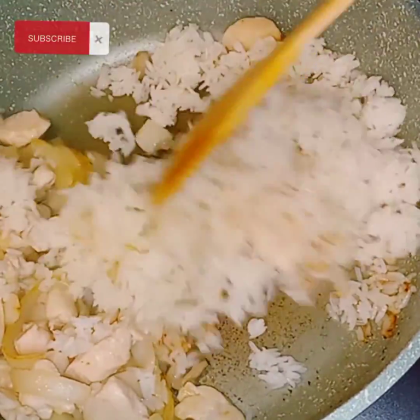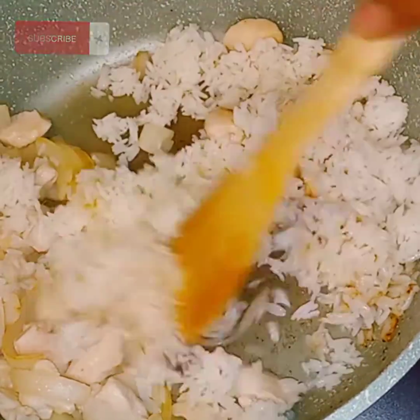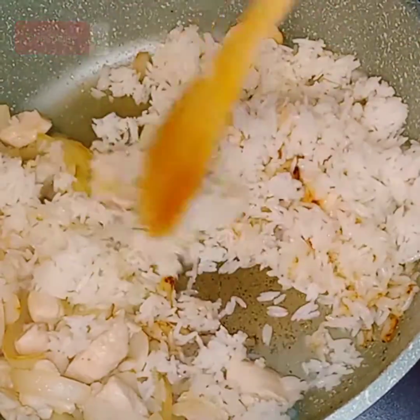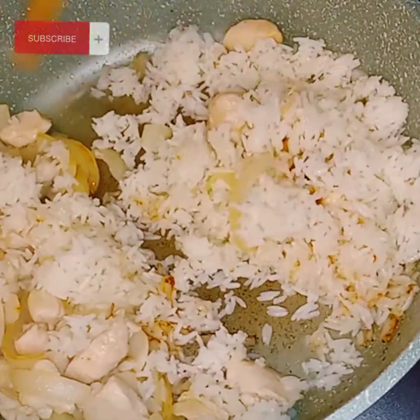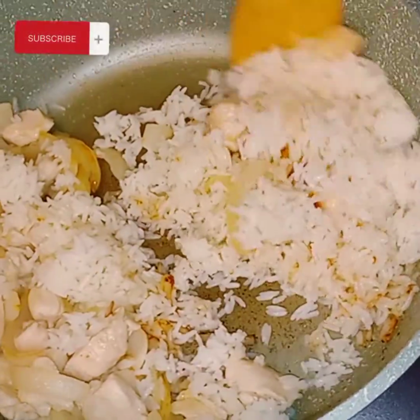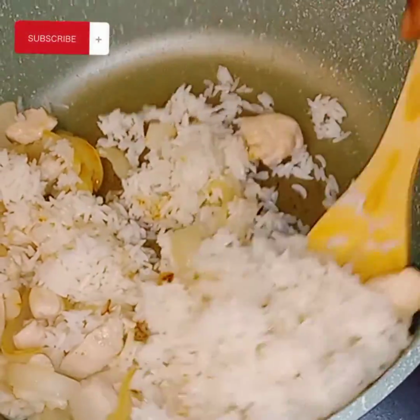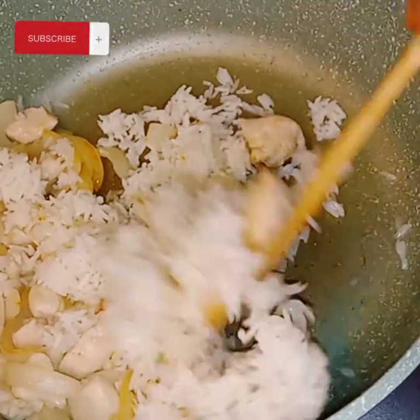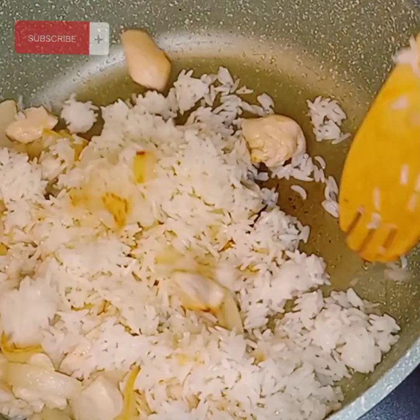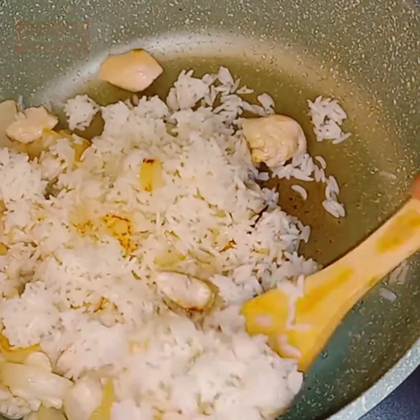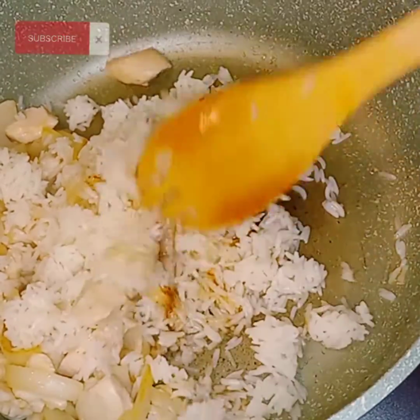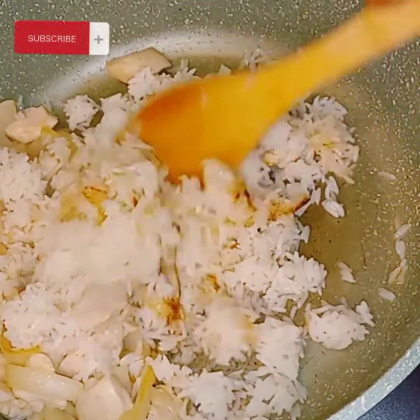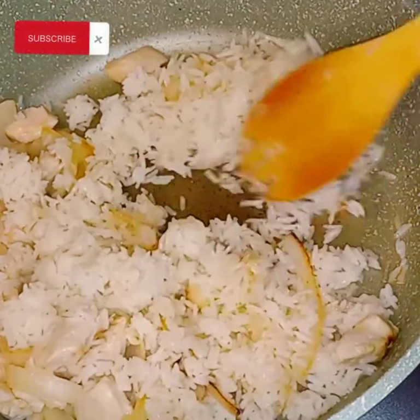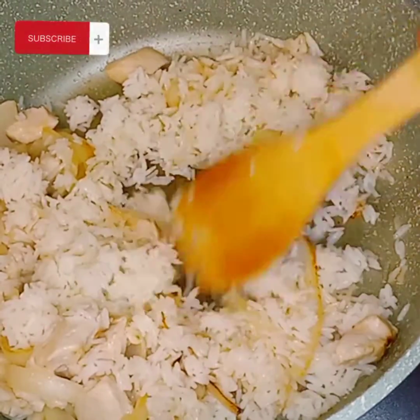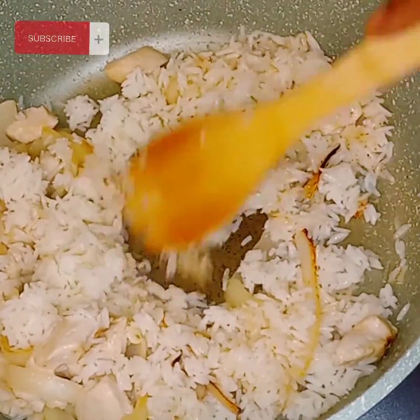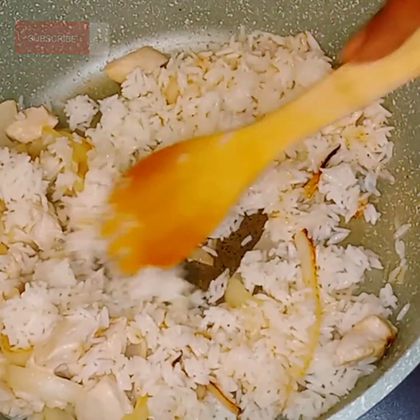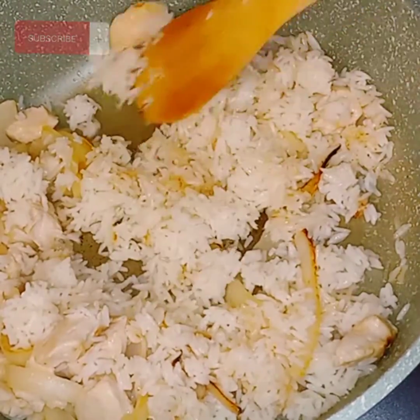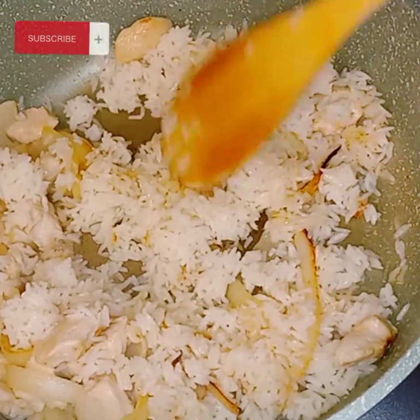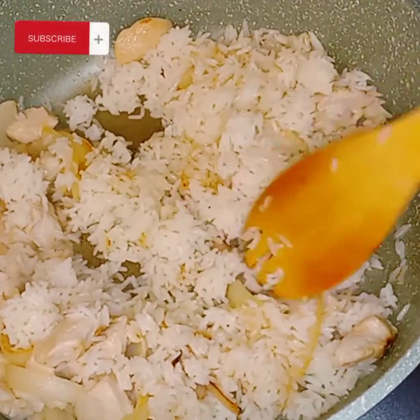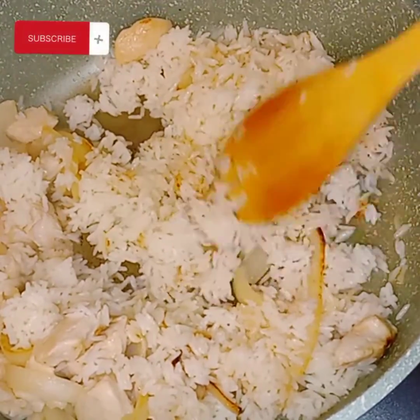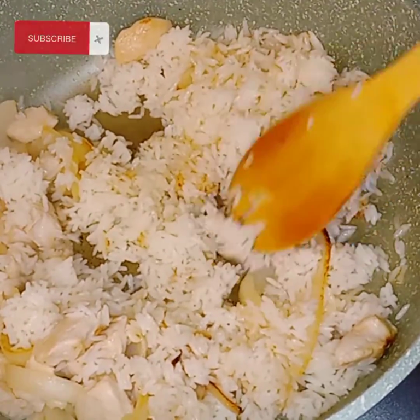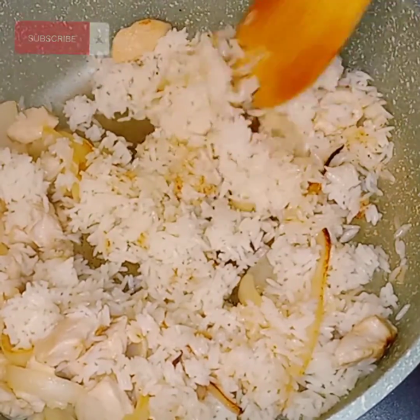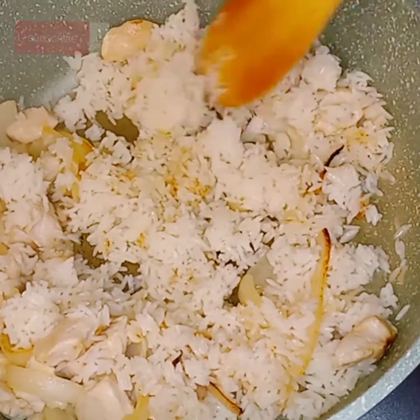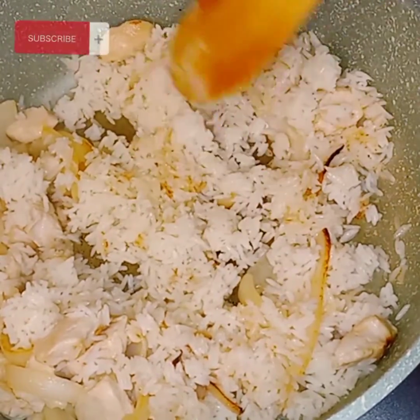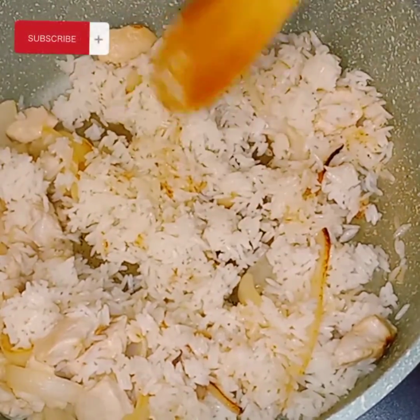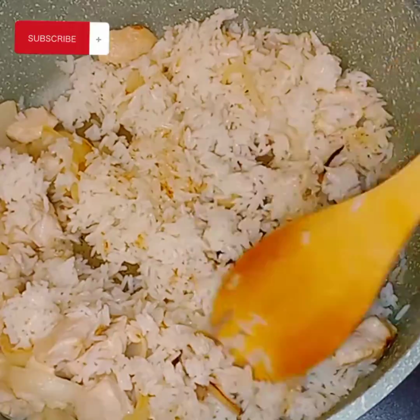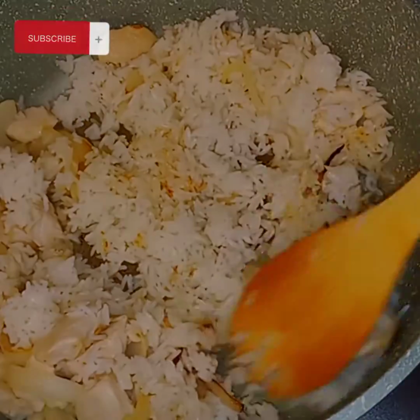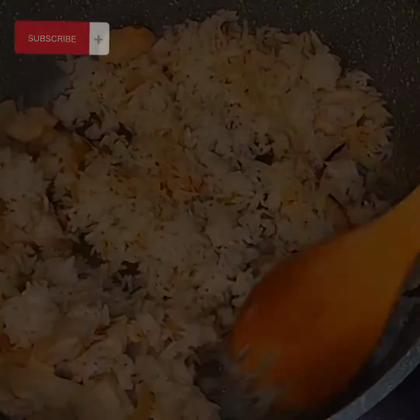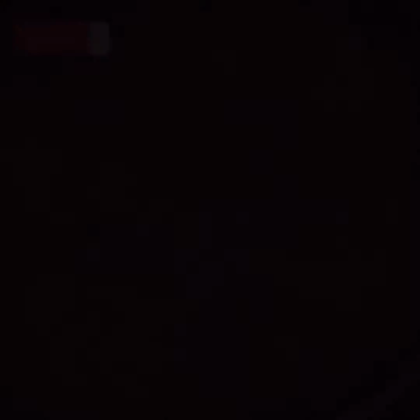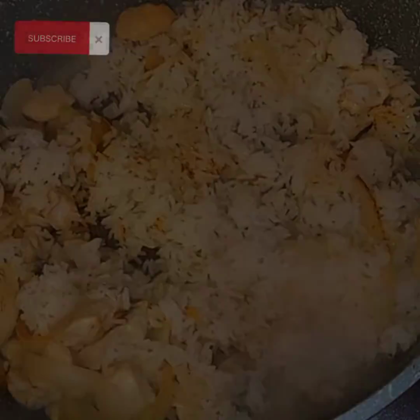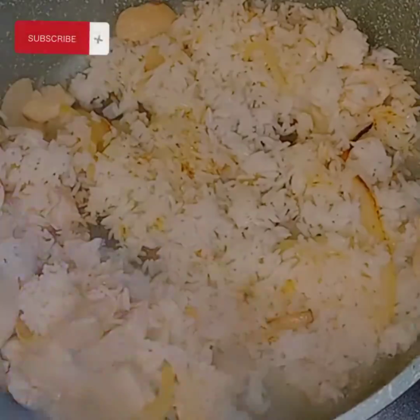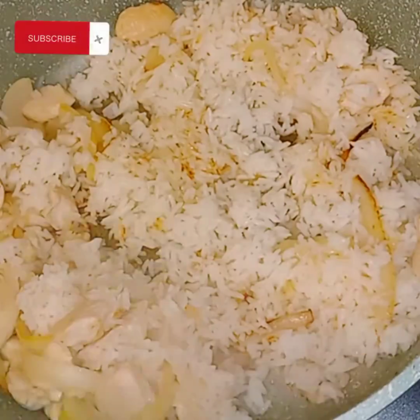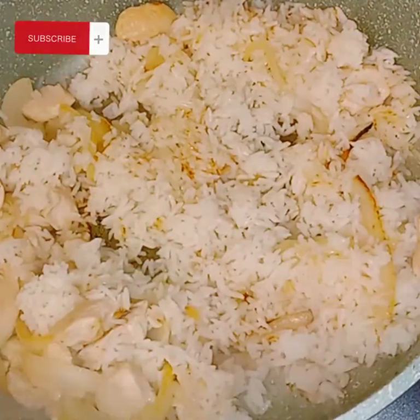Yes, yes, baby. So that is what I have done here. Just stir it around — we're going to bring all of this right here together anyway, but we want to get that rice right.